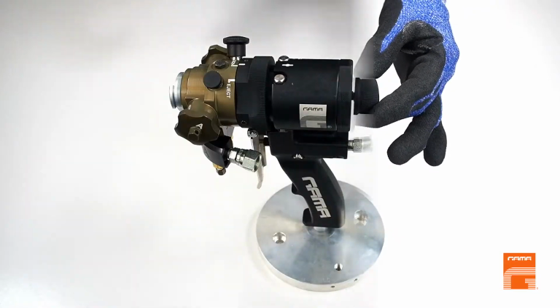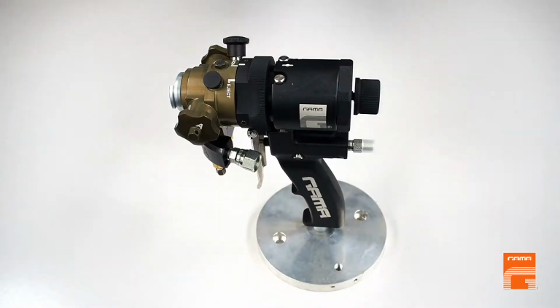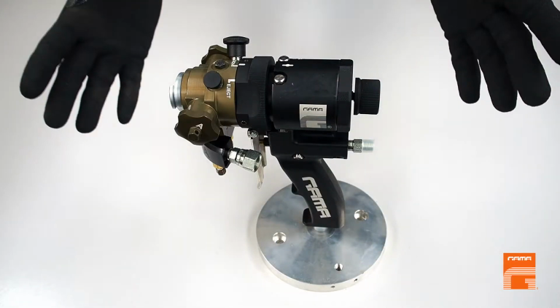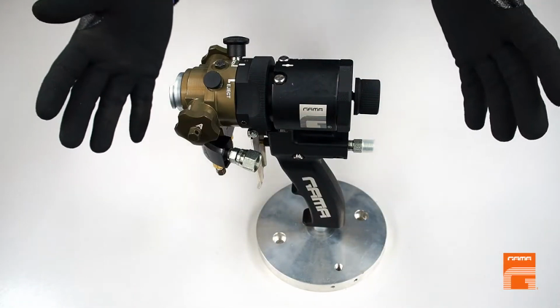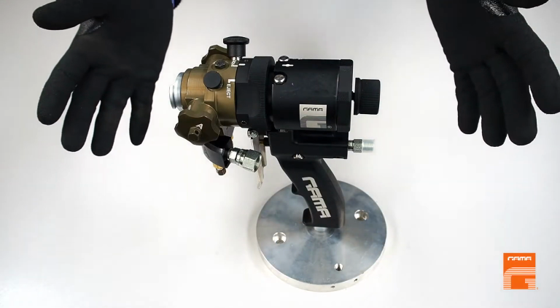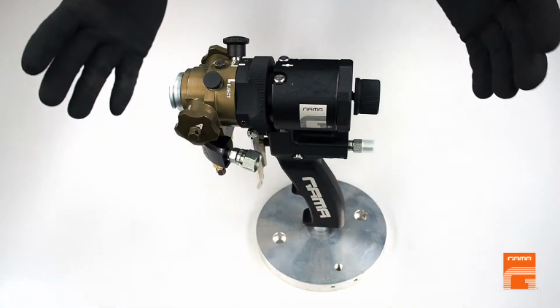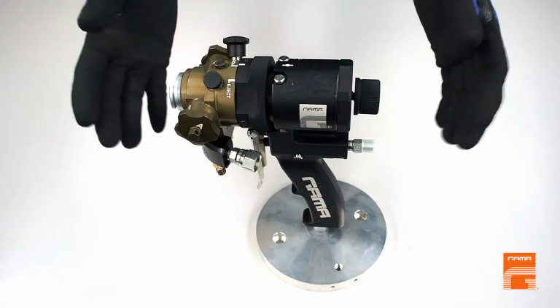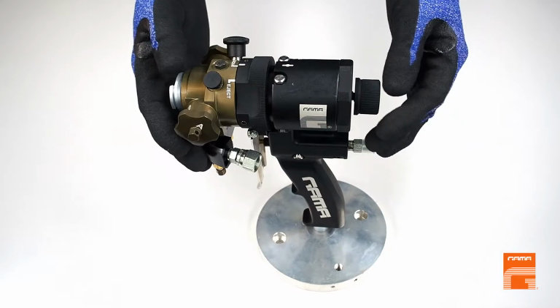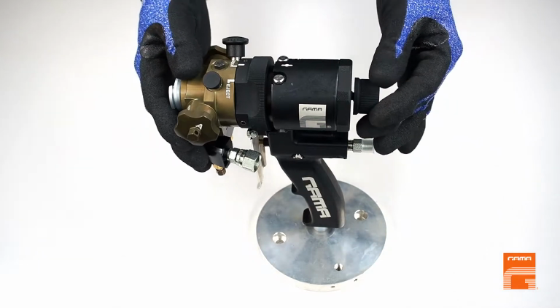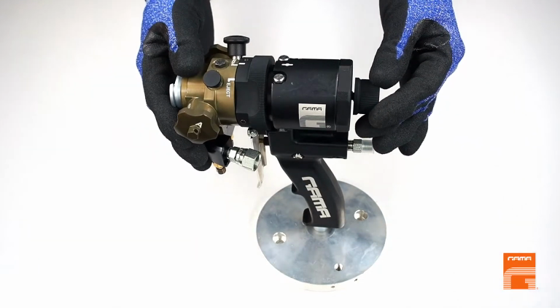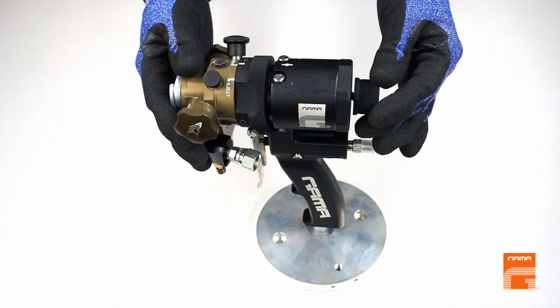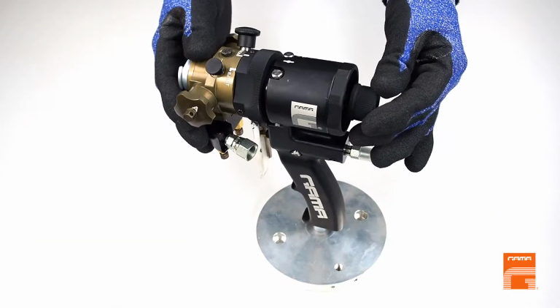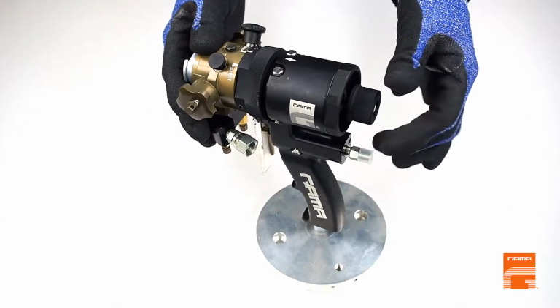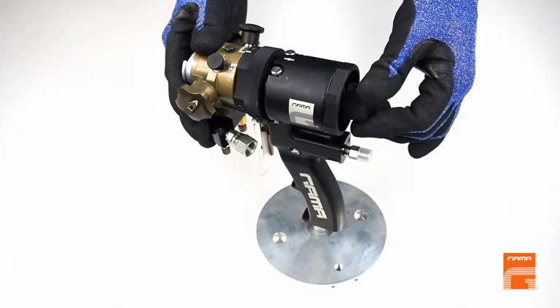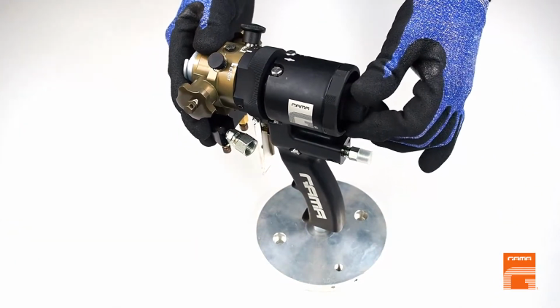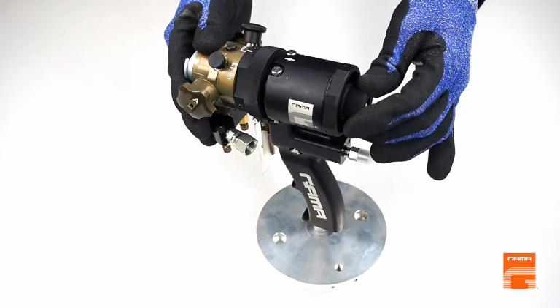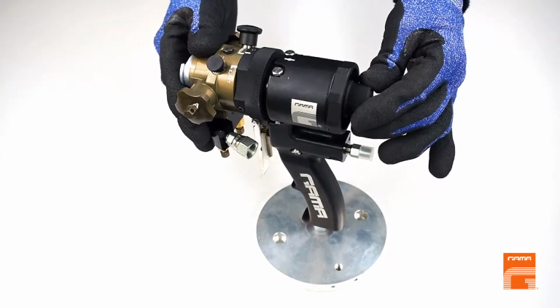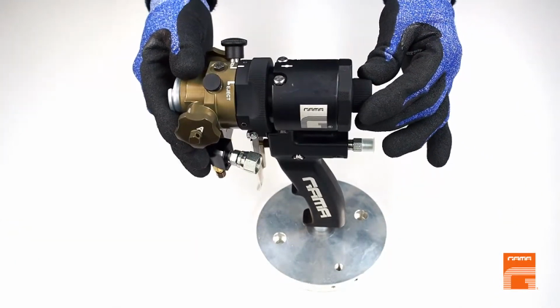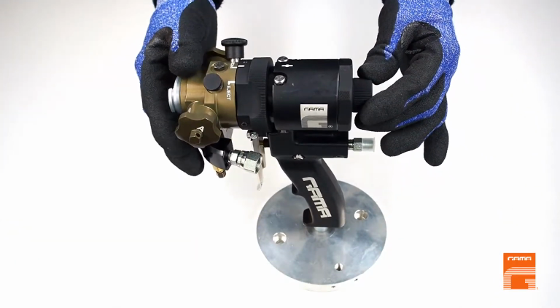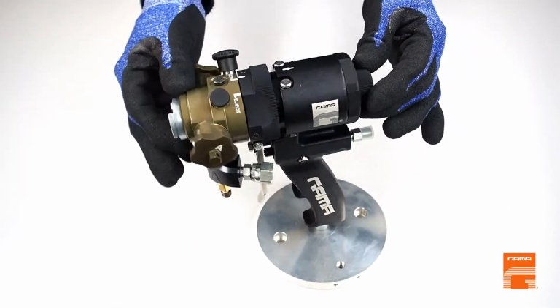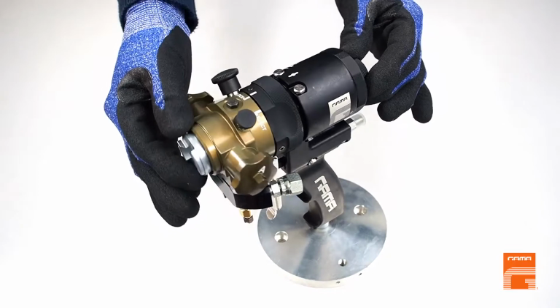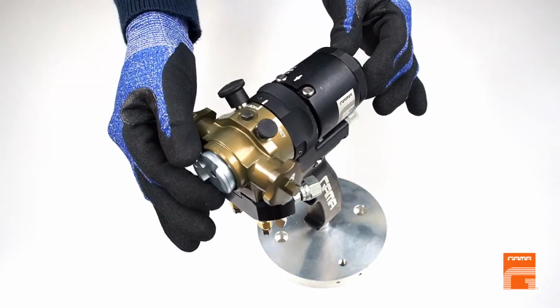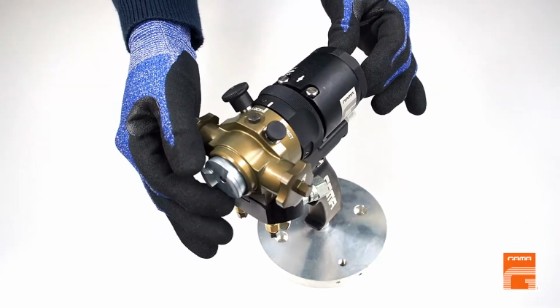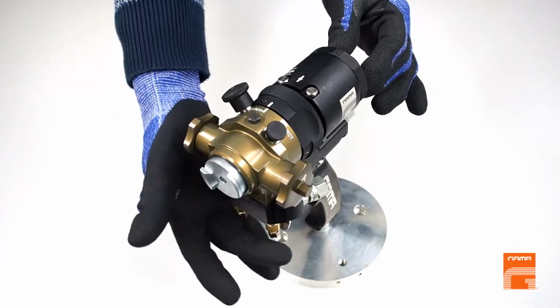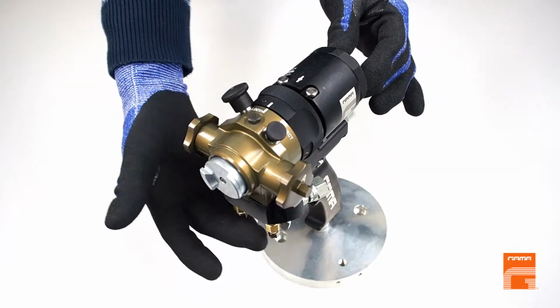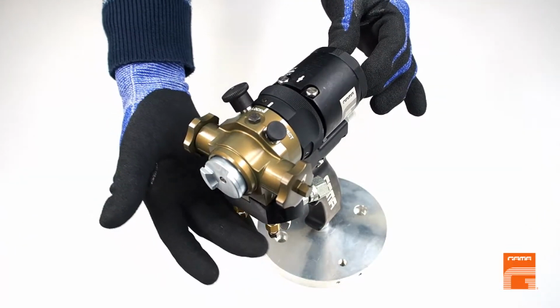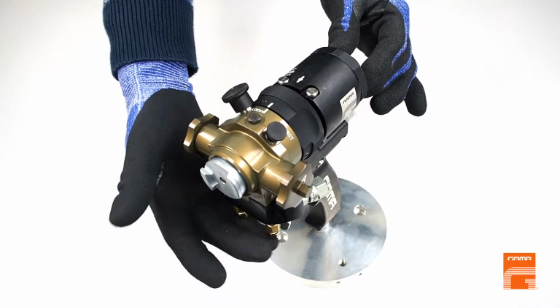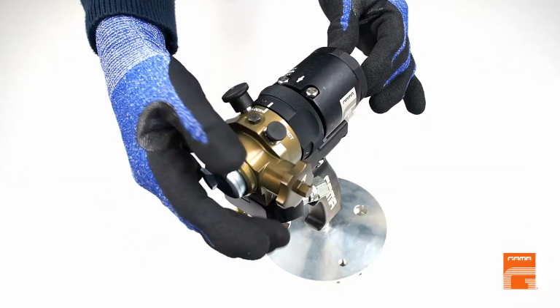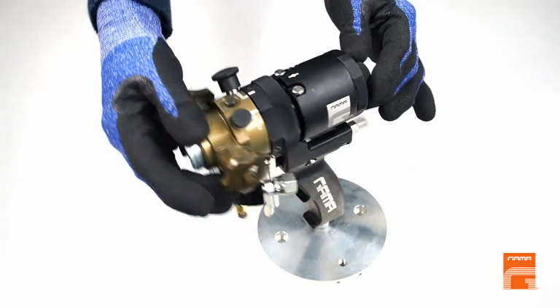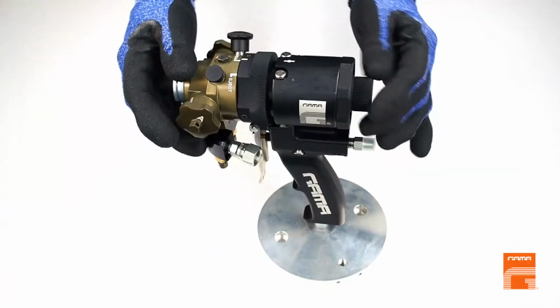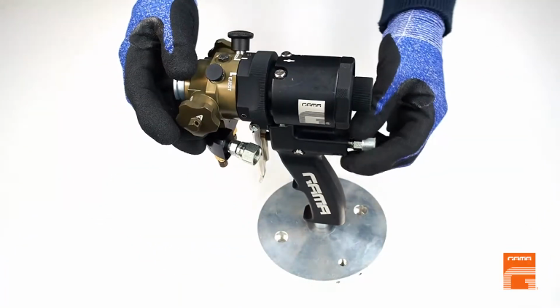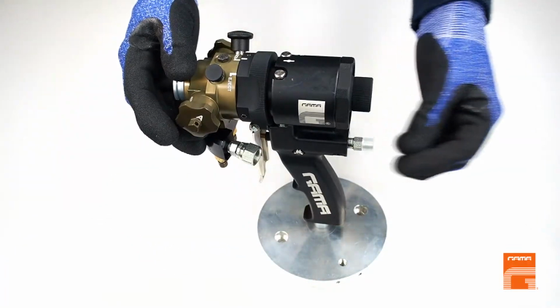Let's start with safety. Before doing any manipulation with the gun, we must set the rear lock knob in safety position, close gun inlet valves, and shut off air supply.